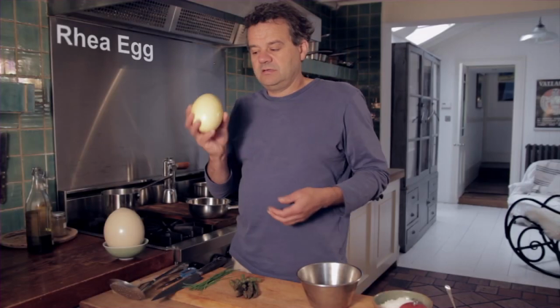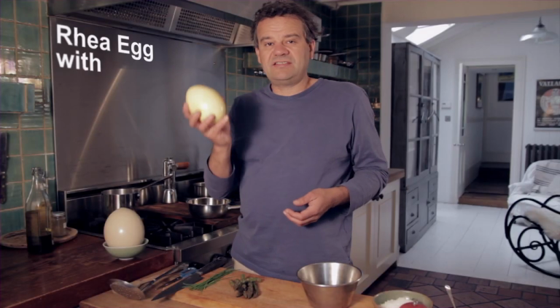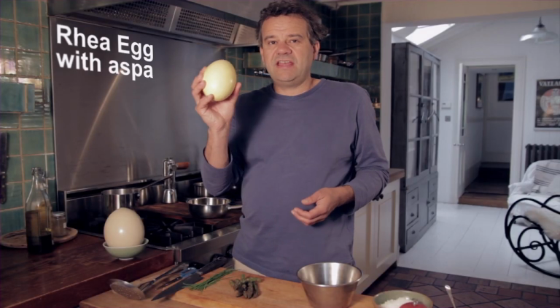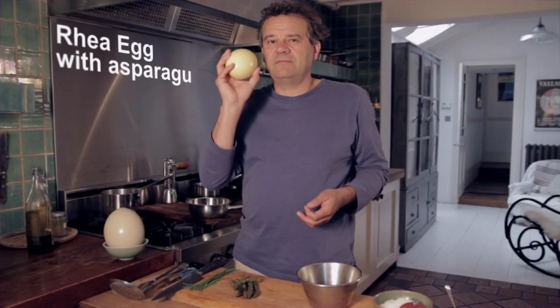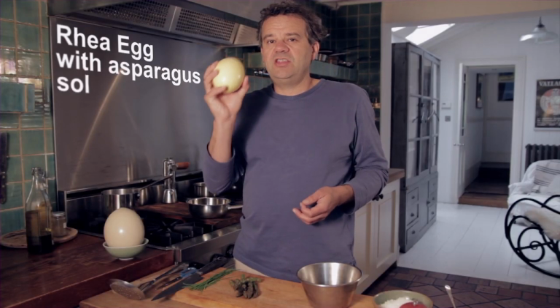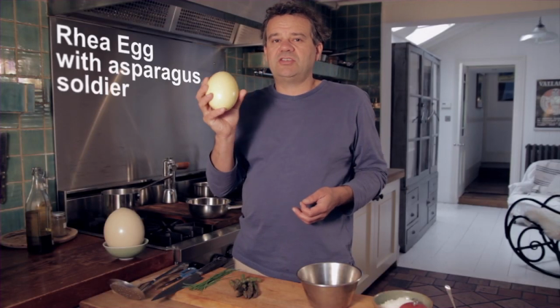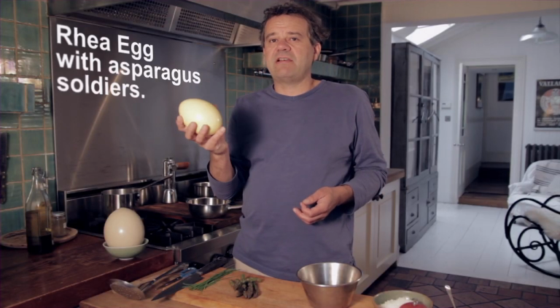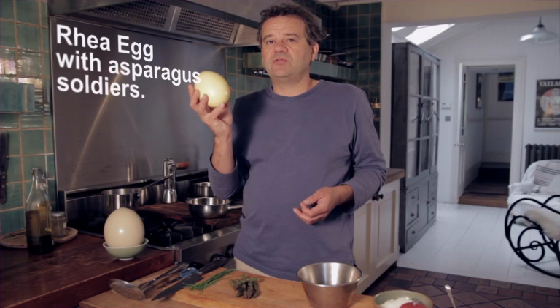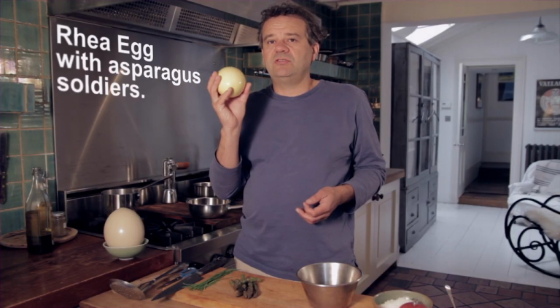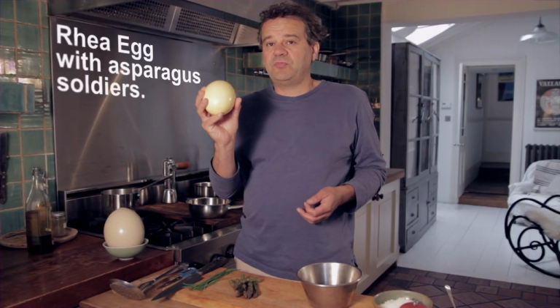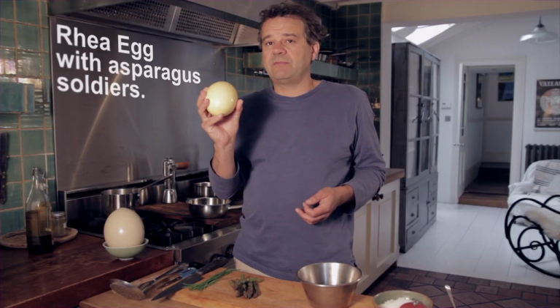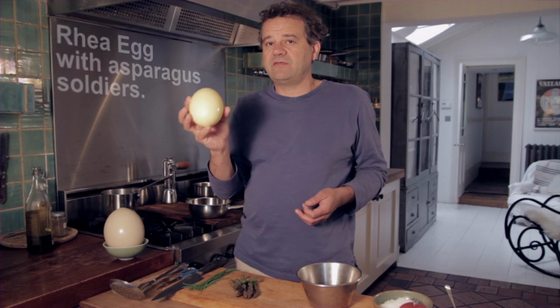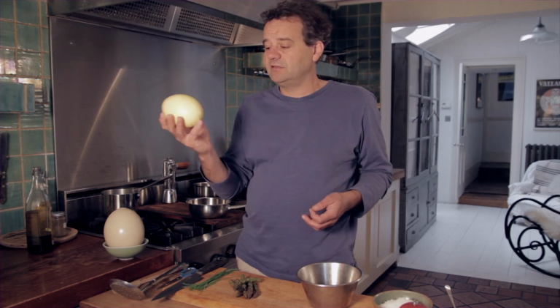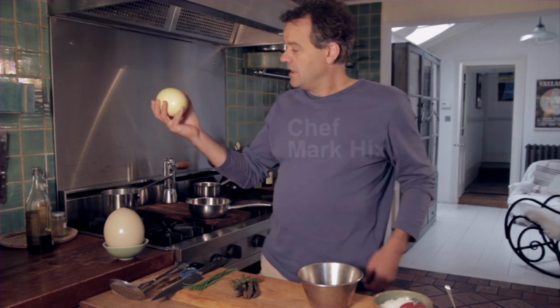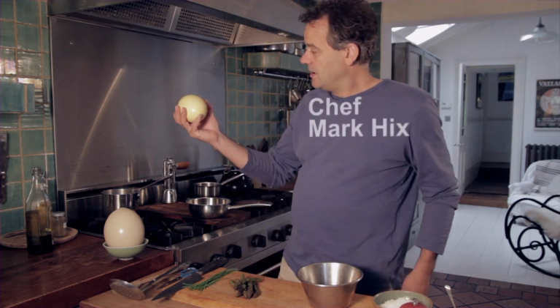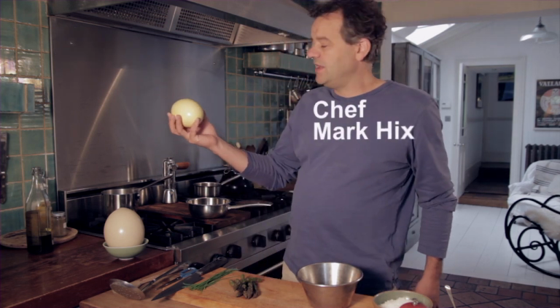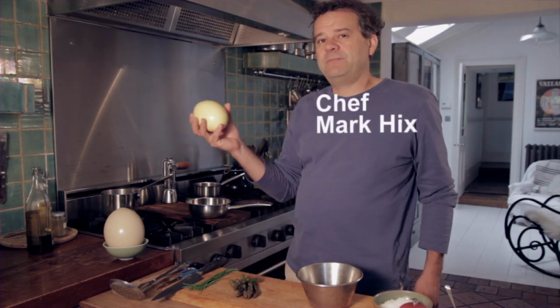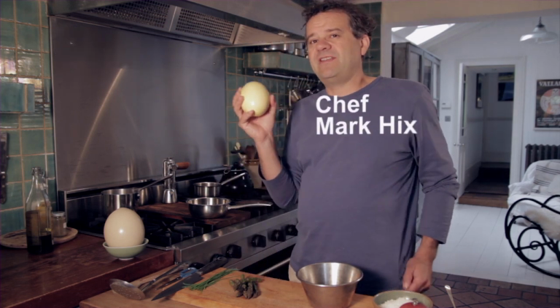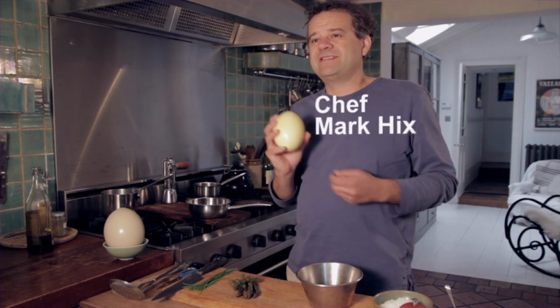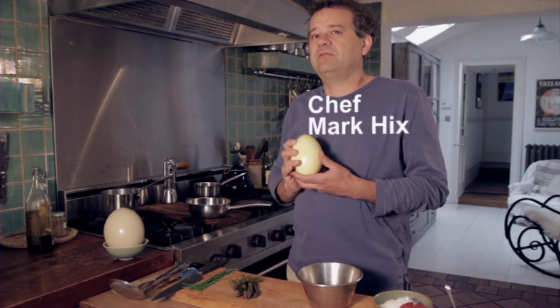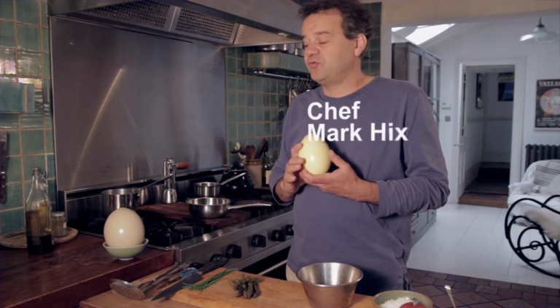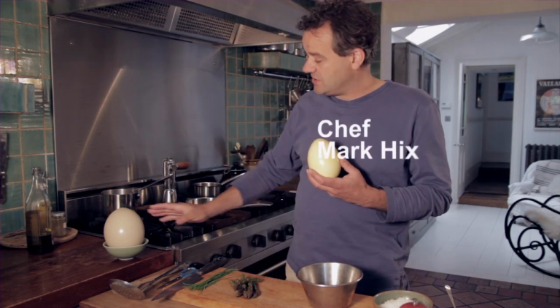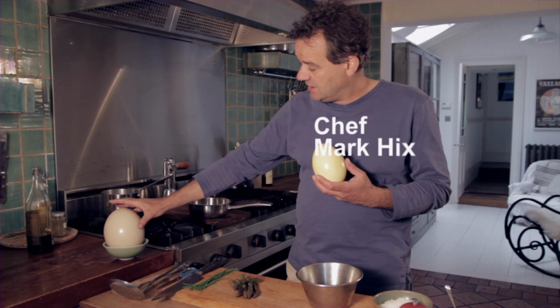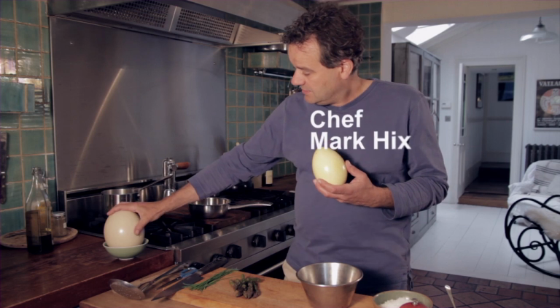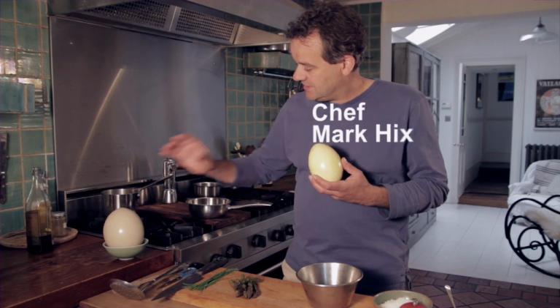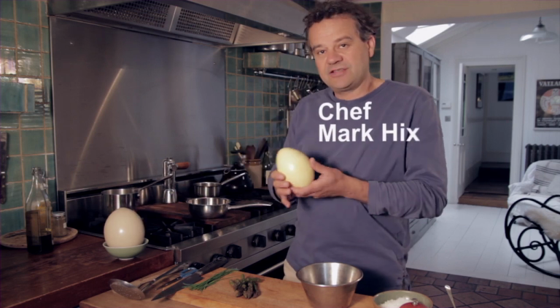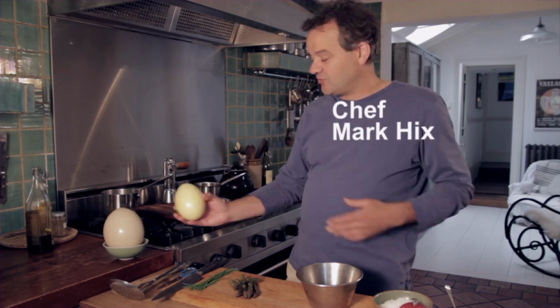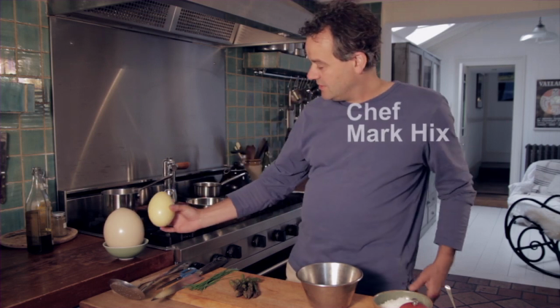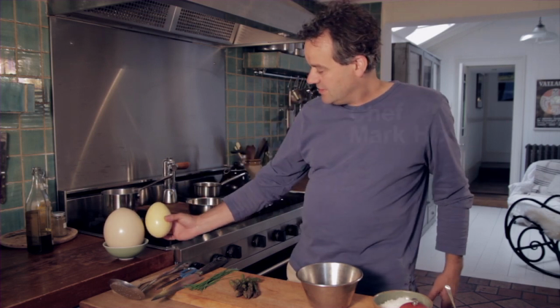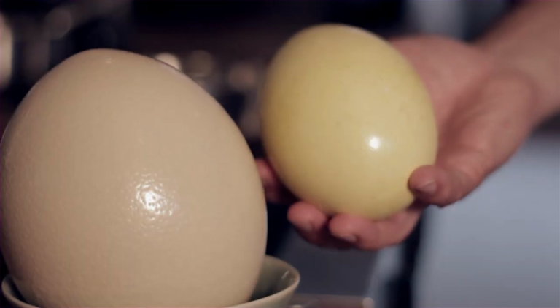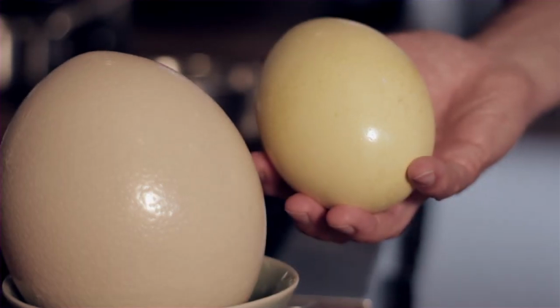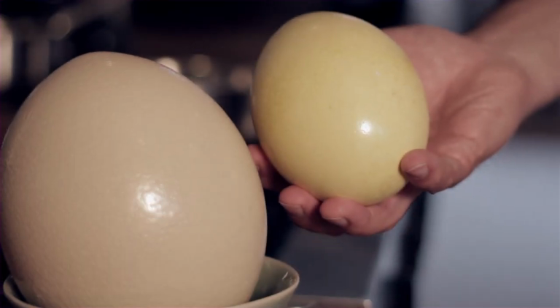So this is a Rhea egg, a new addition to Clarence Court's new spring and summer range of eggs. Now Rhea is a bird very, very similar to an ostrich. As you can see, this is the size of an ostrich egg. A bit of a fun dish really.